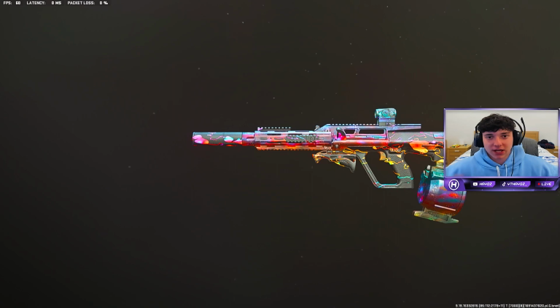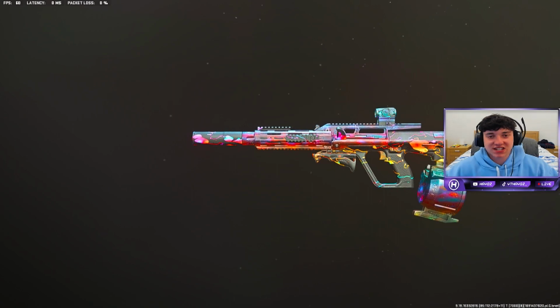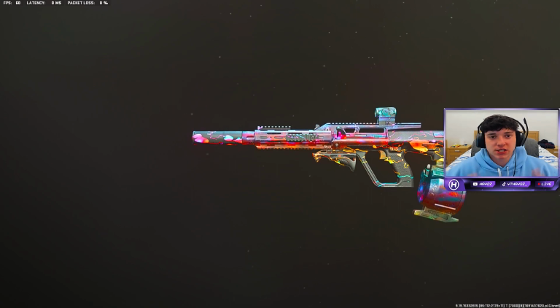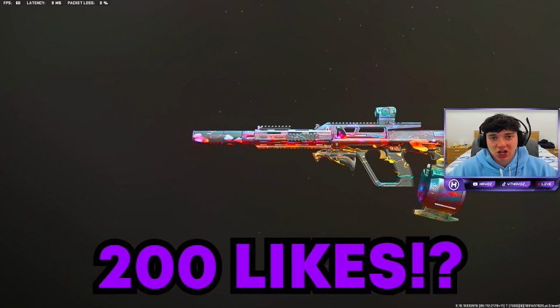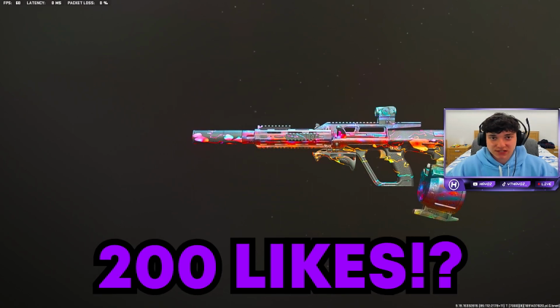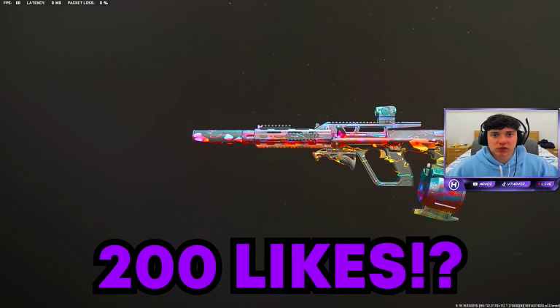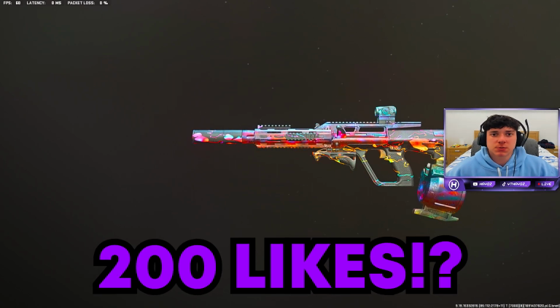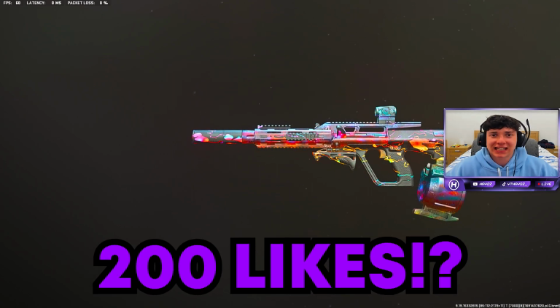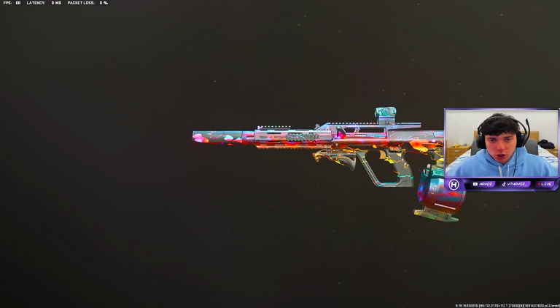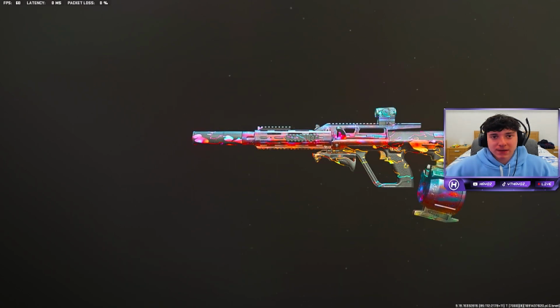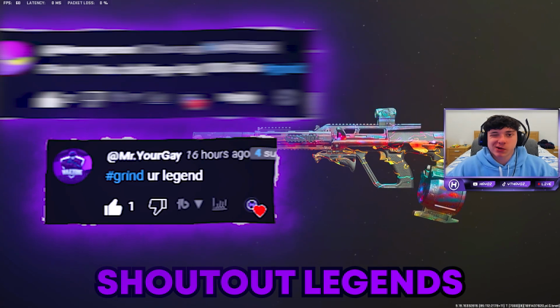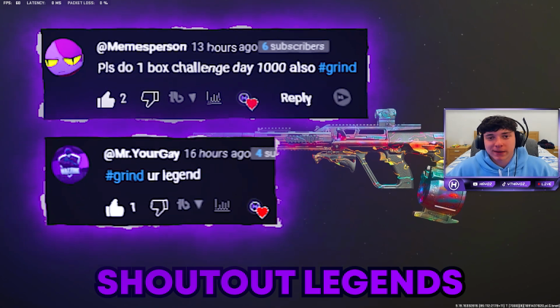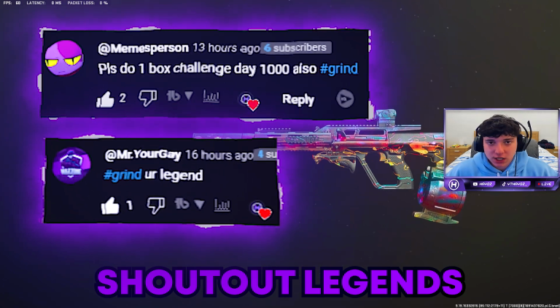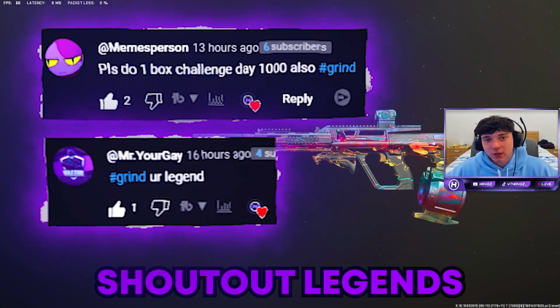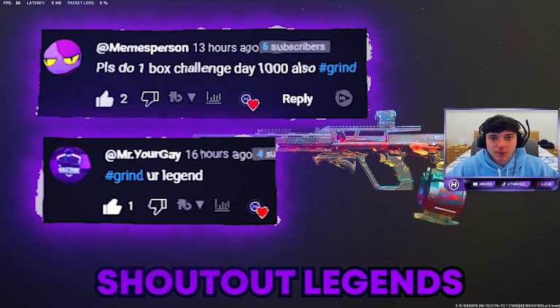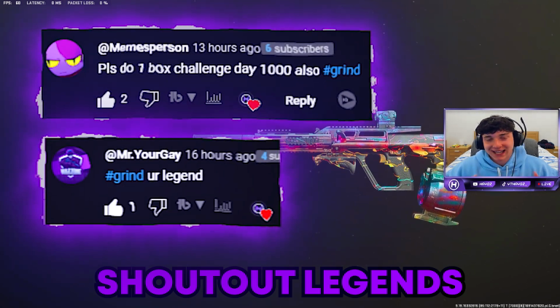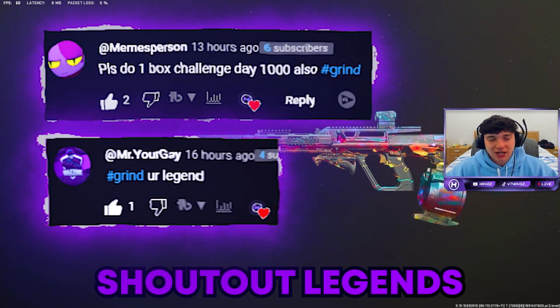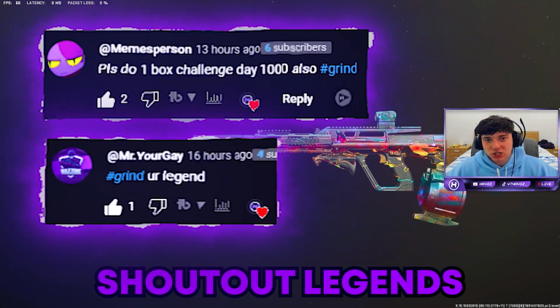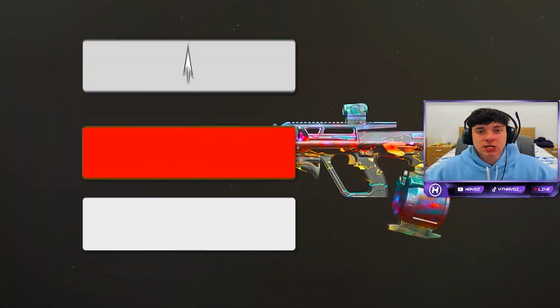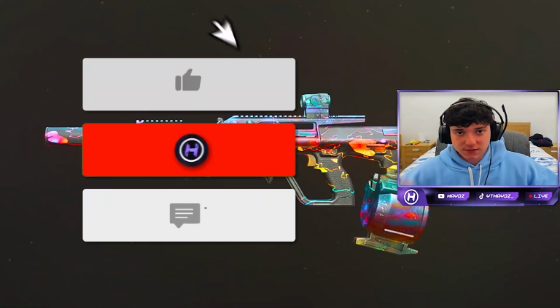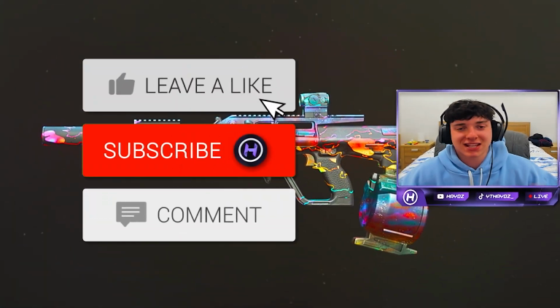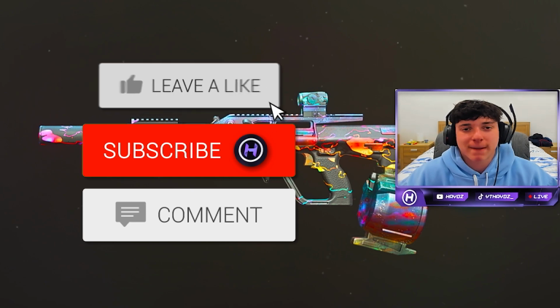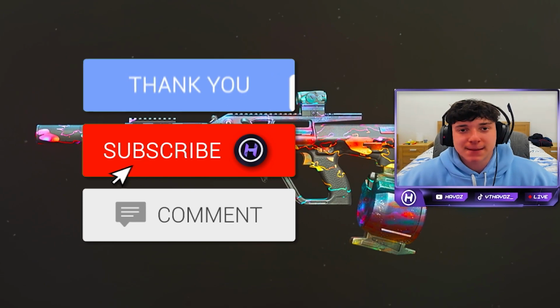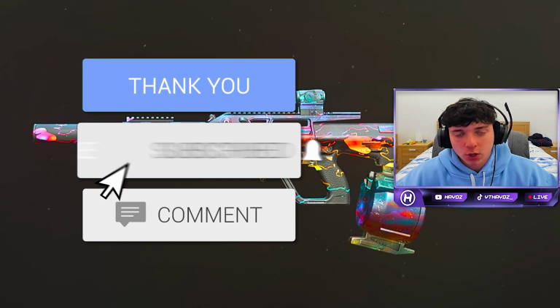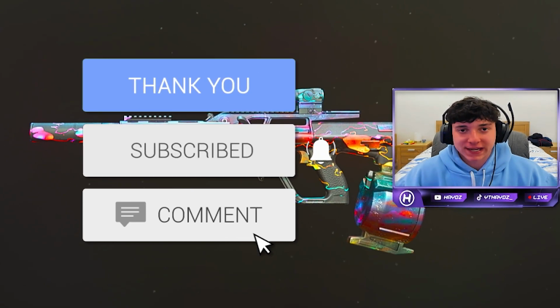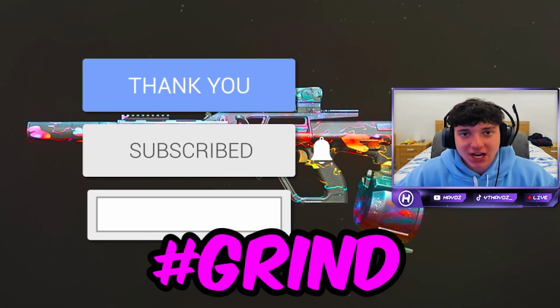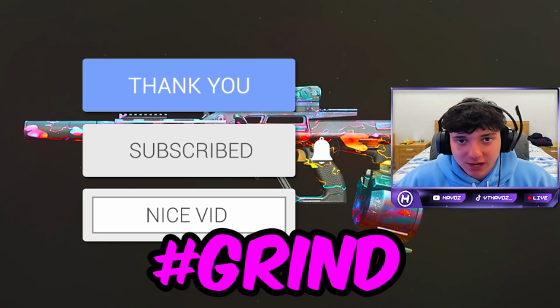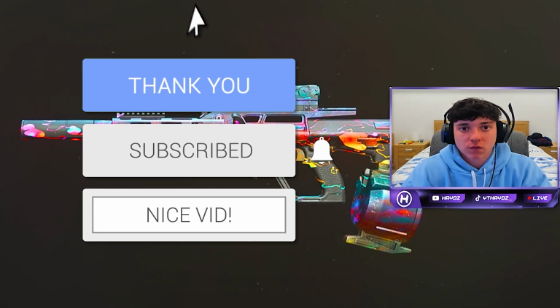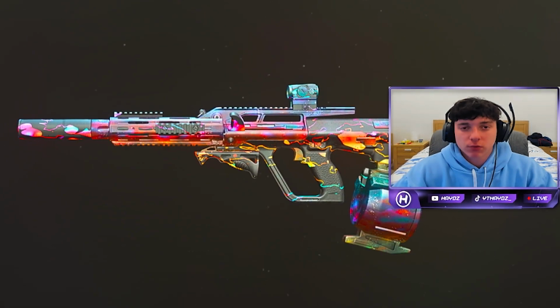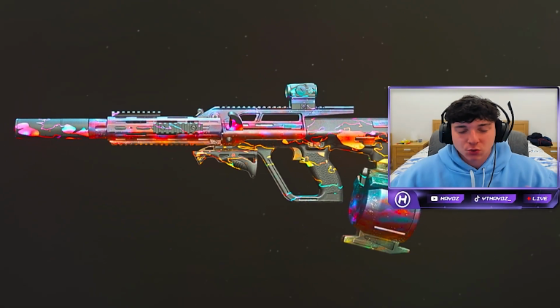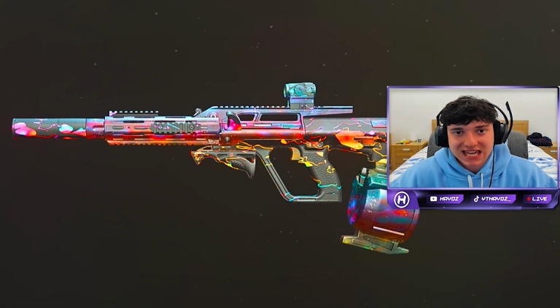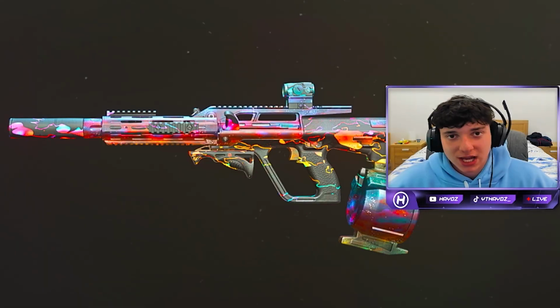If you drop a like on the video, let's see if we can break 200 likes. It would really mean the world to me if you hit that like button, comment, and share. Be sure to hit that subscribe button down below, comment hashtag grind, watch the whole video through and you'll definitely get your comment shared out.